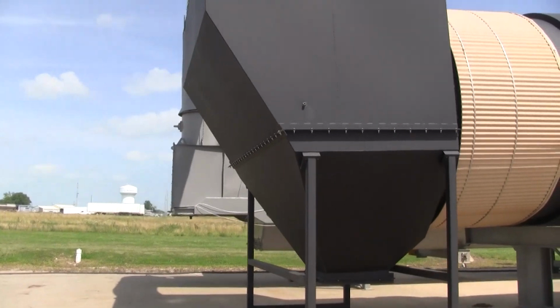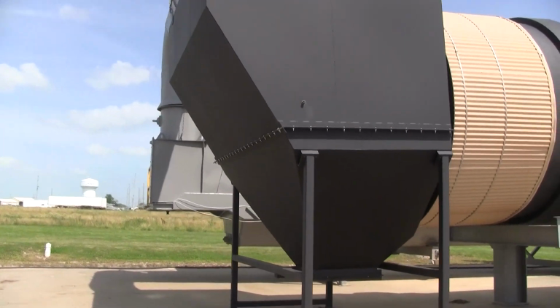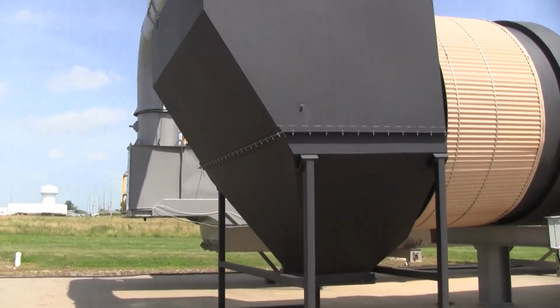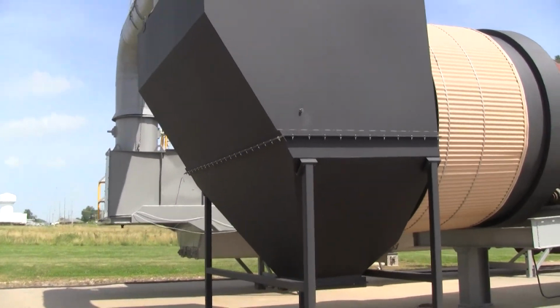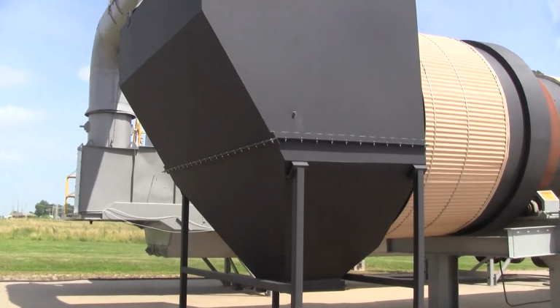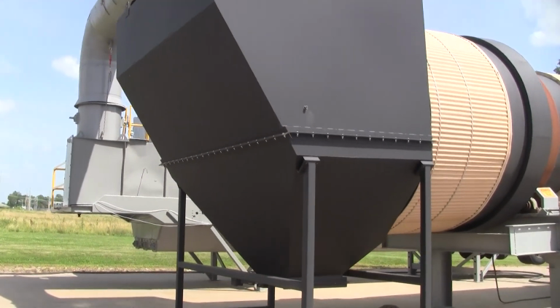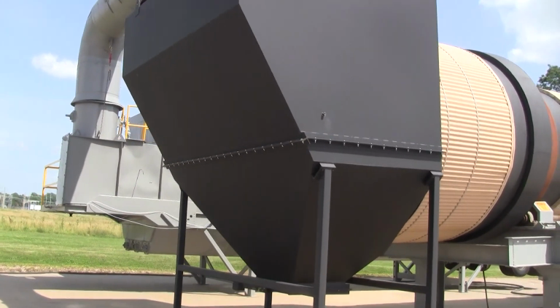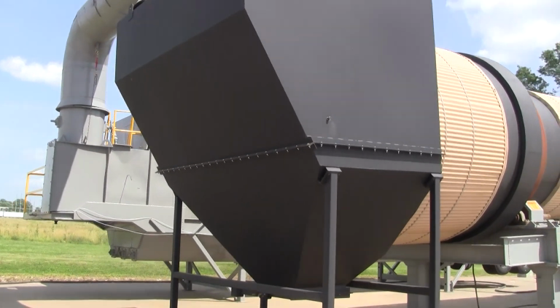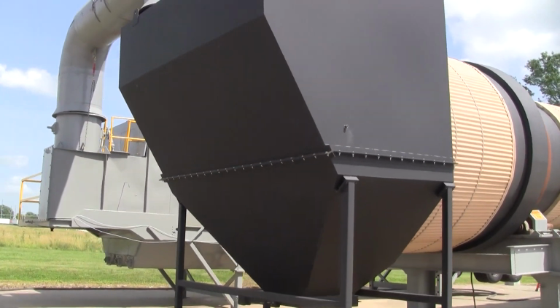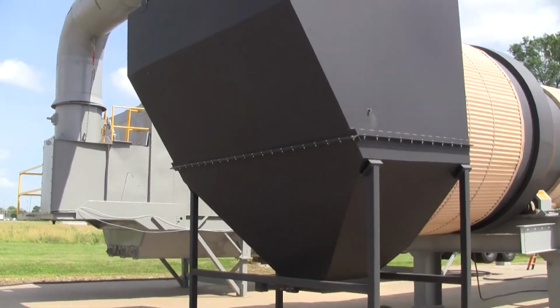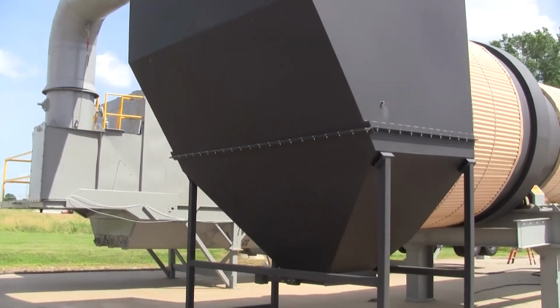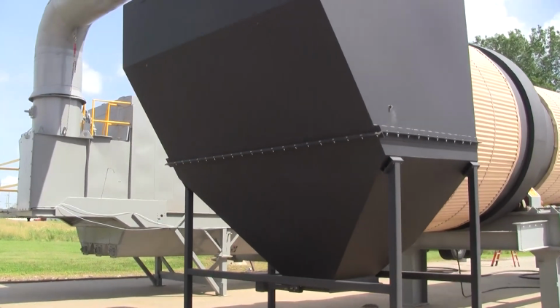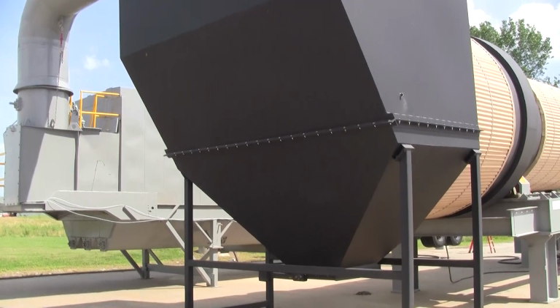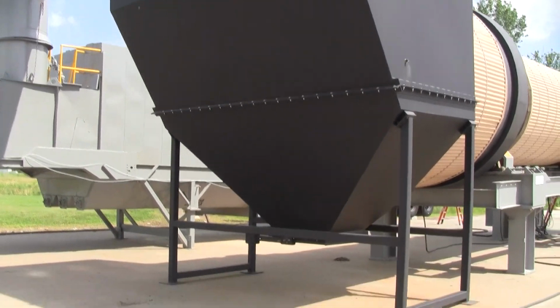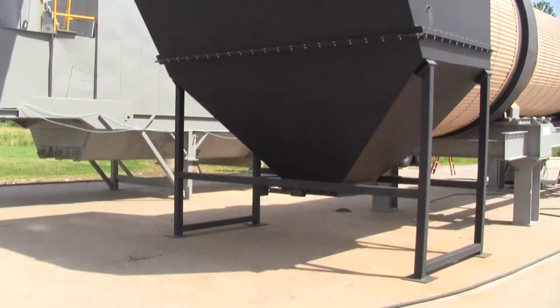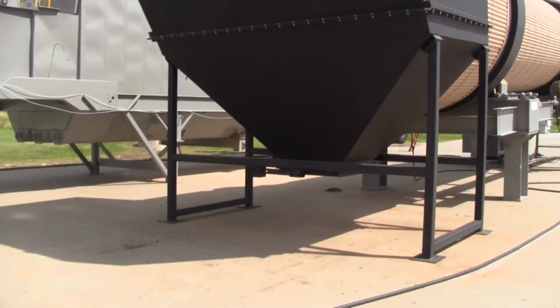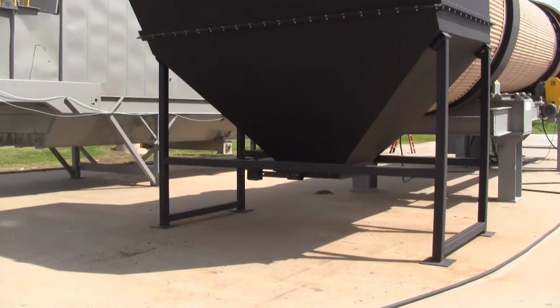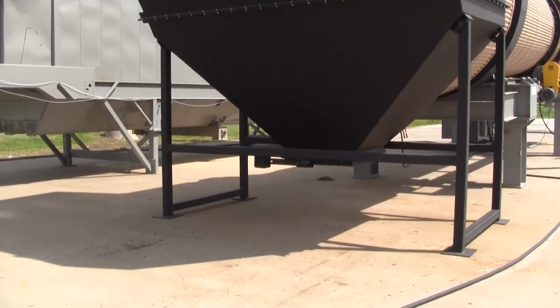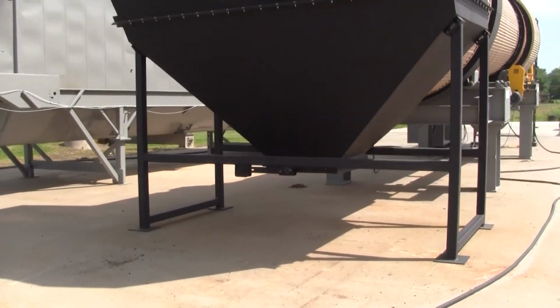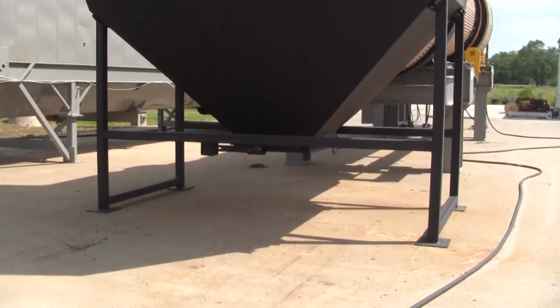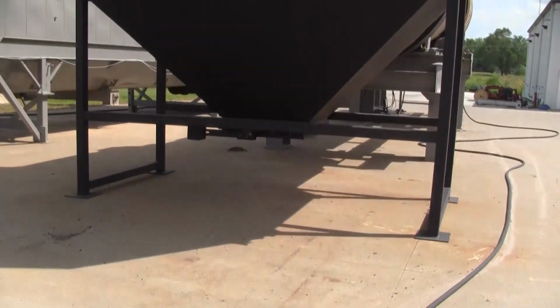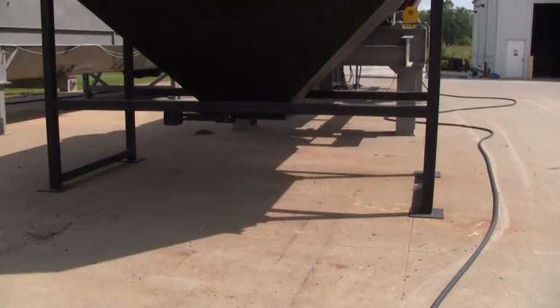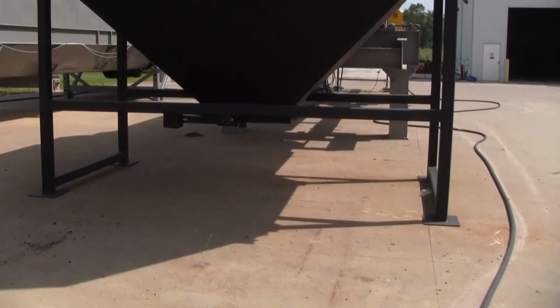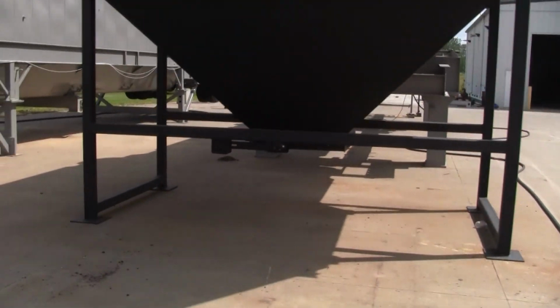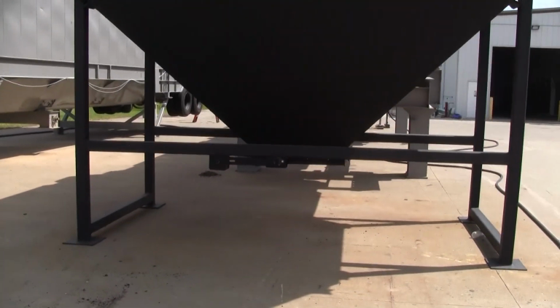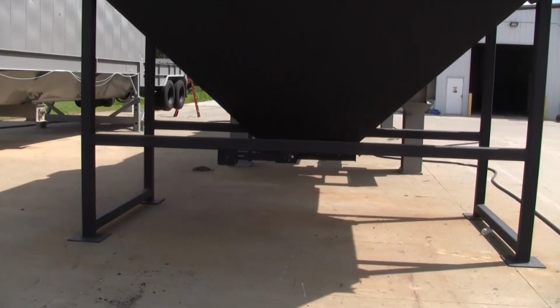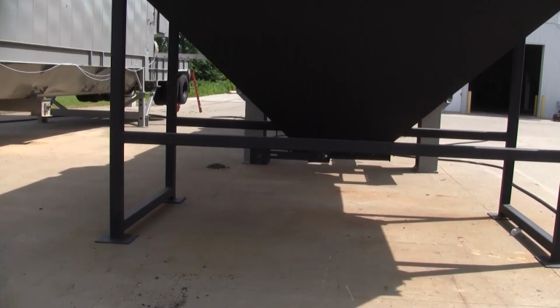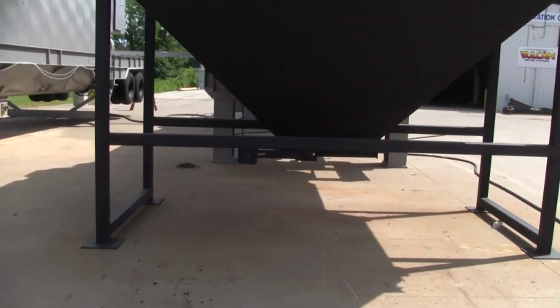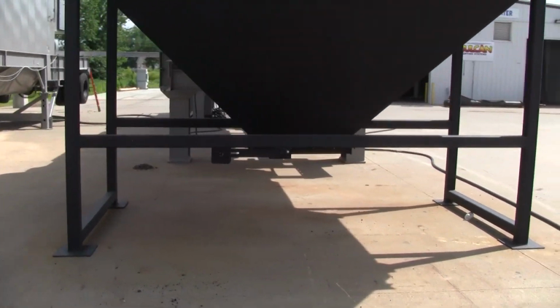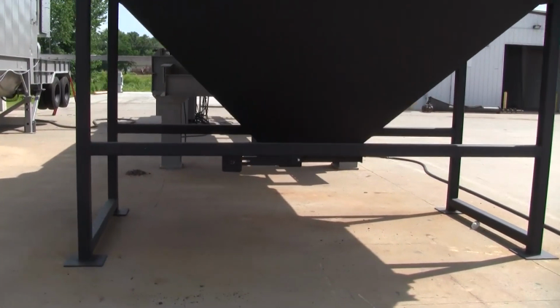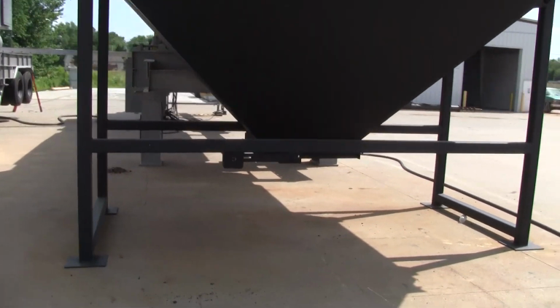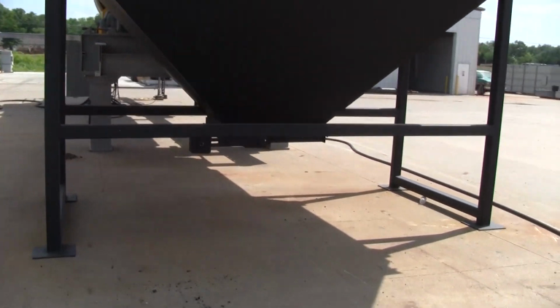There is a negative air pressure chamber, also known as a knockout box, with a counter-weighted gravity-operated flap gate for discharge onto the buyer's discharge conveyor.